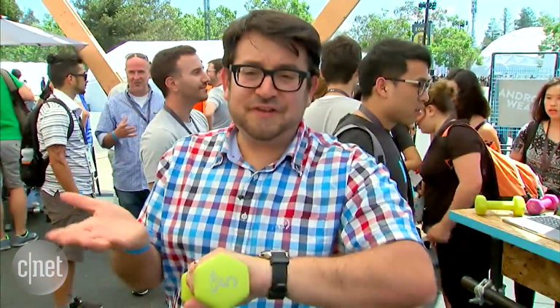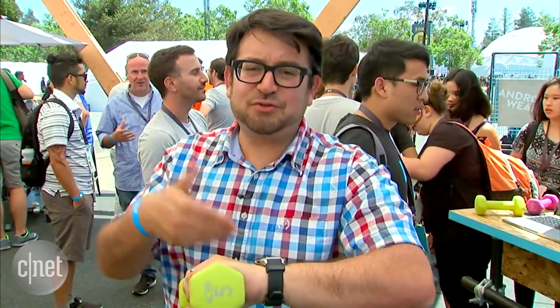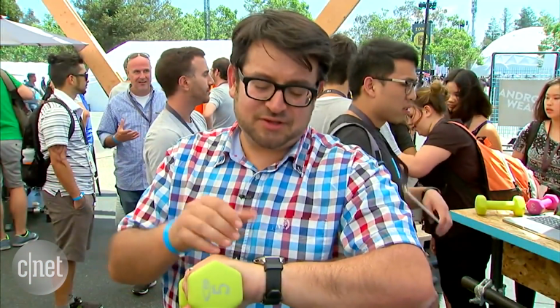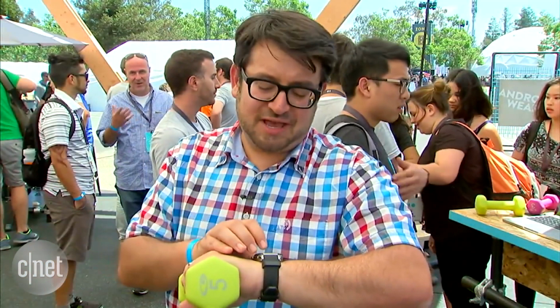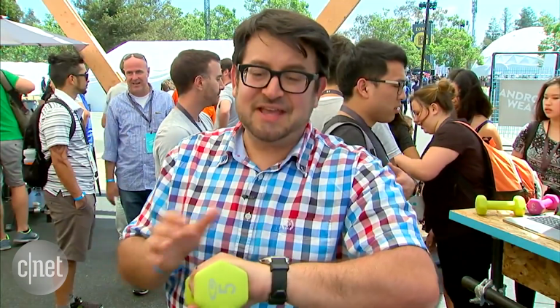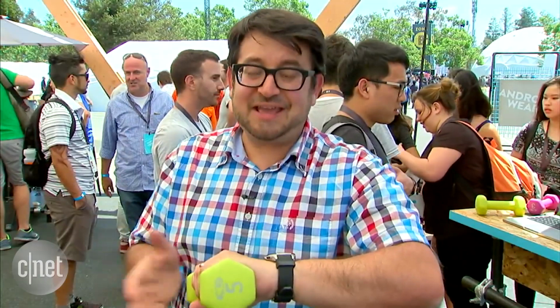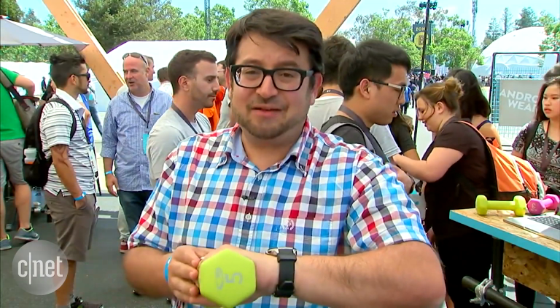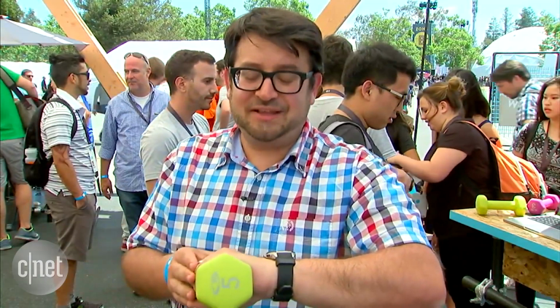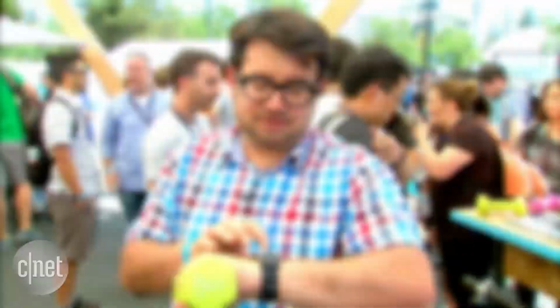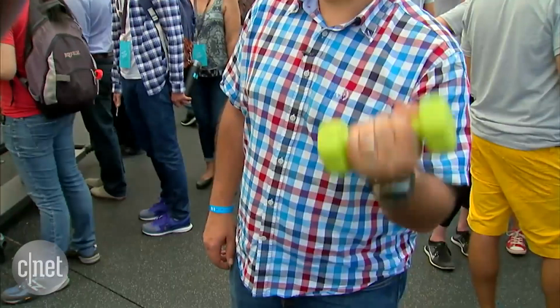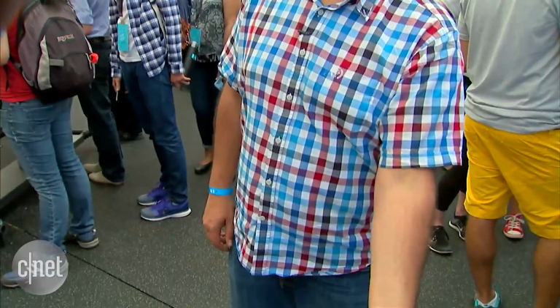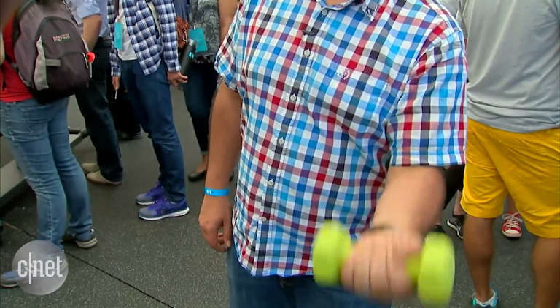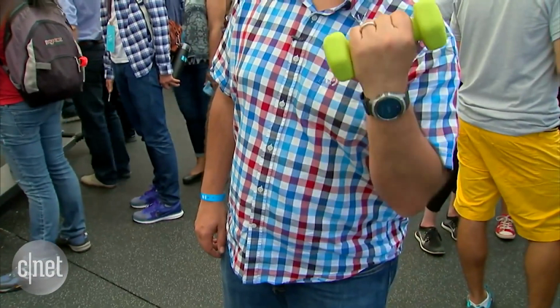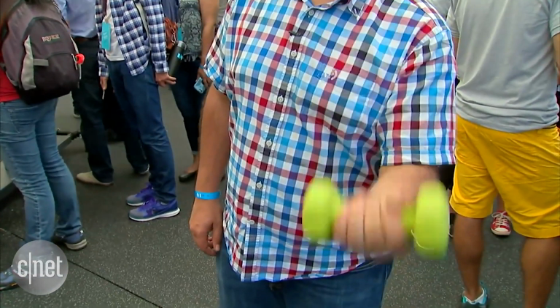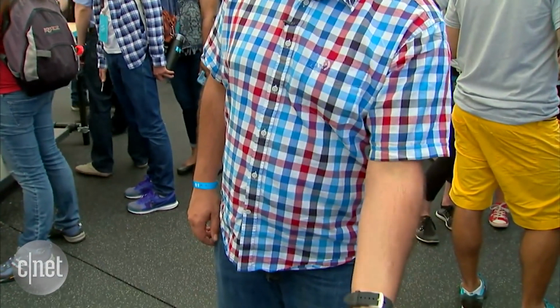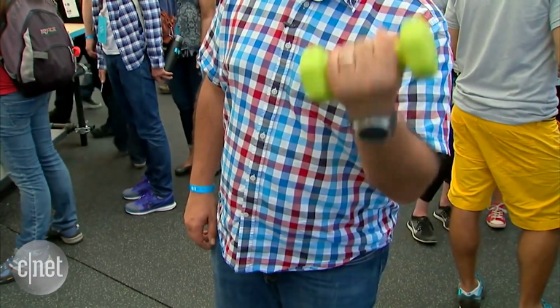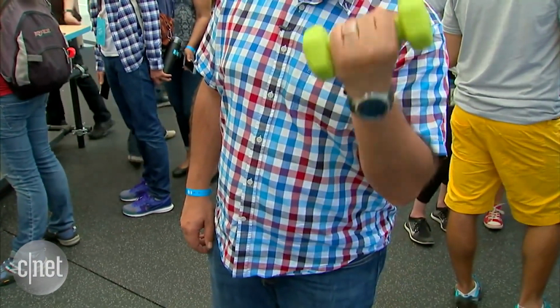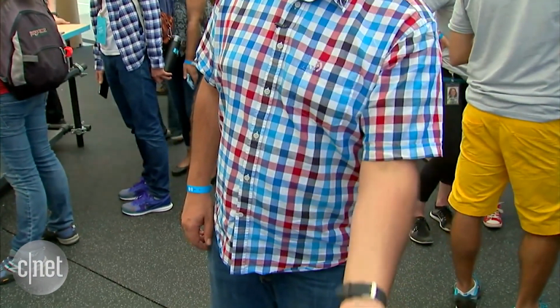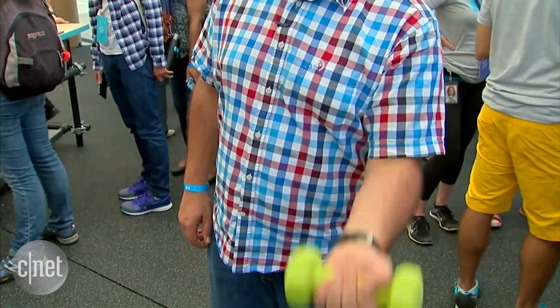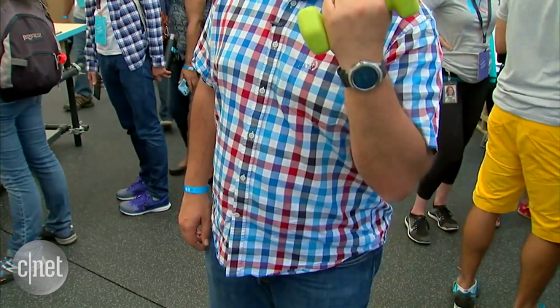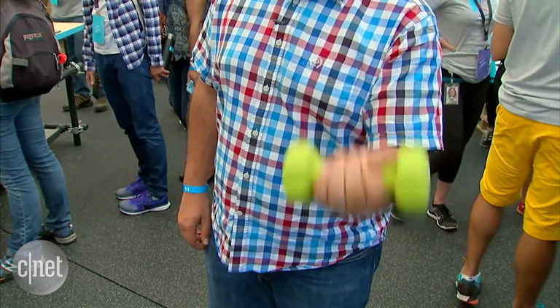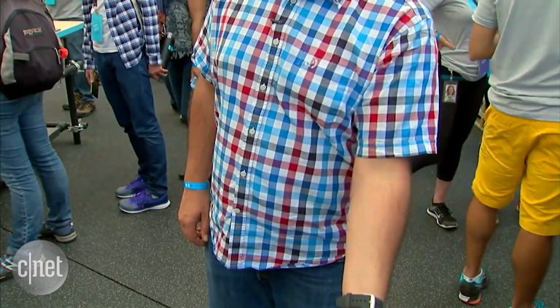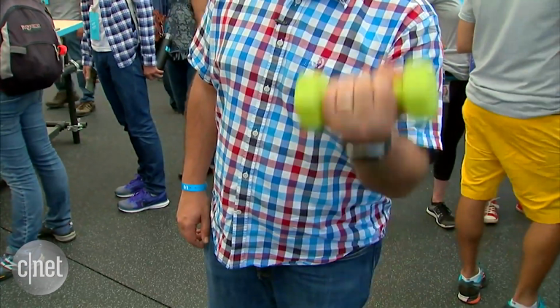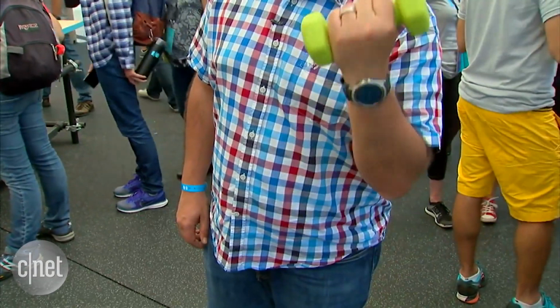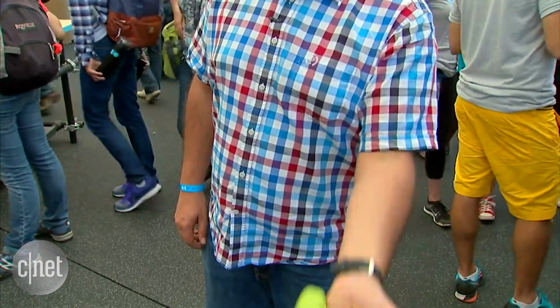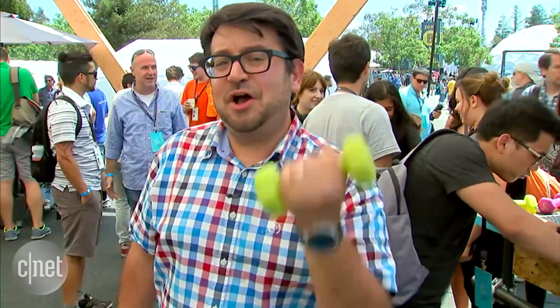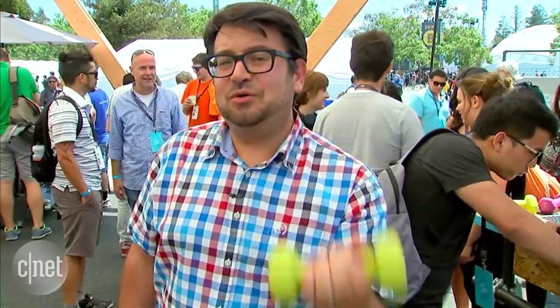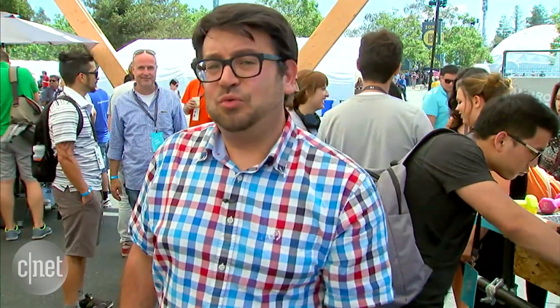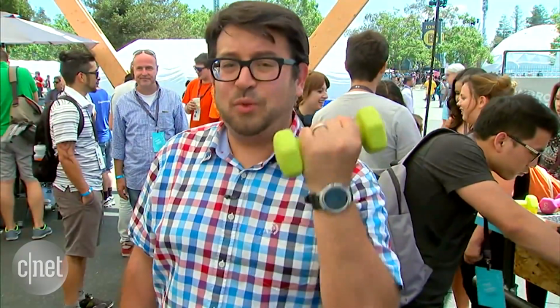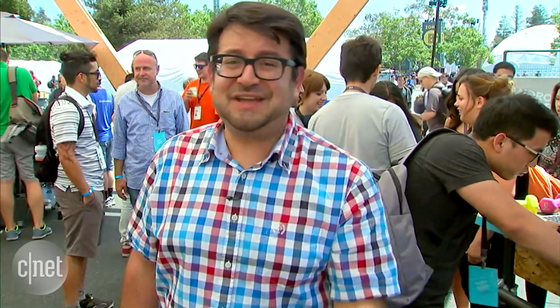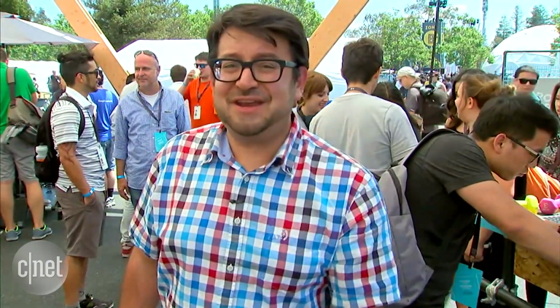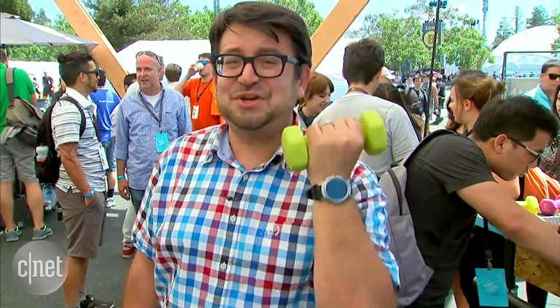Google Fit can also record exercise like weightlifting. So if you start strength training and hit start, and I just start doing any activity in here like this, it's going to know what weightlifting activity I was doing.